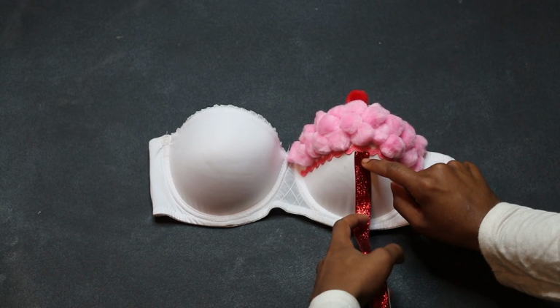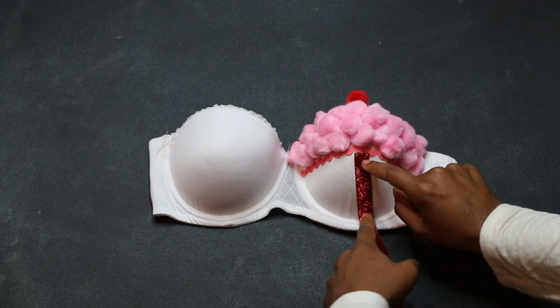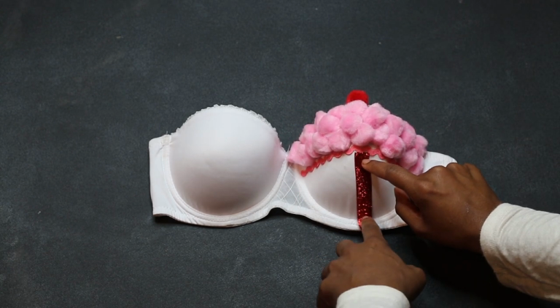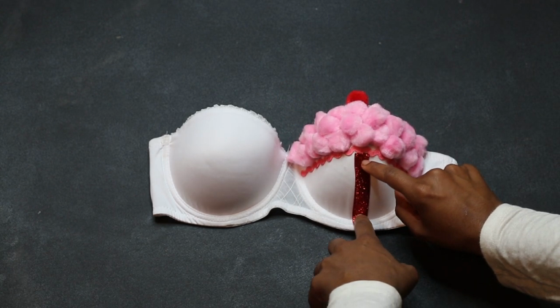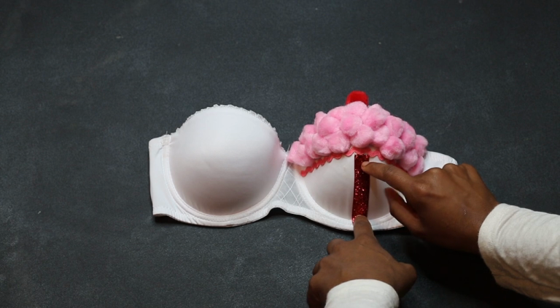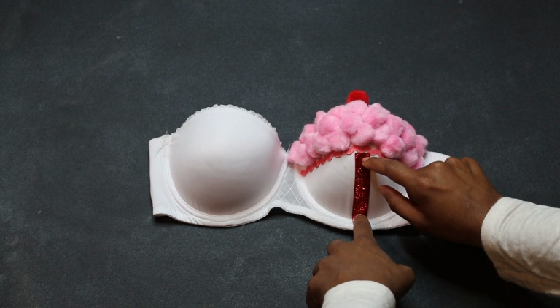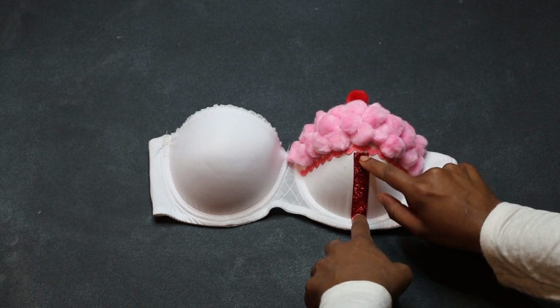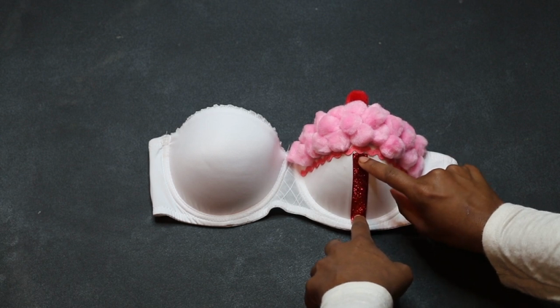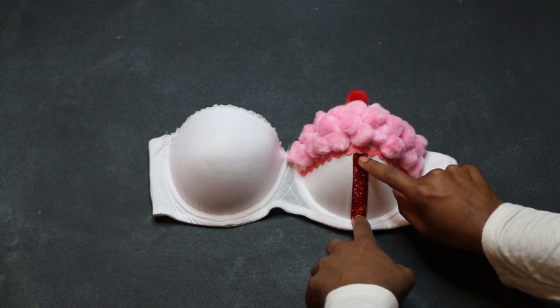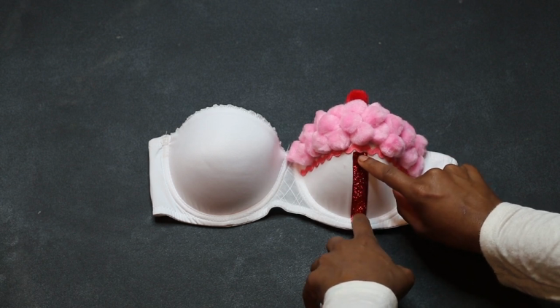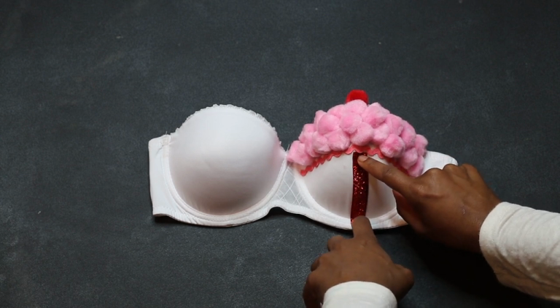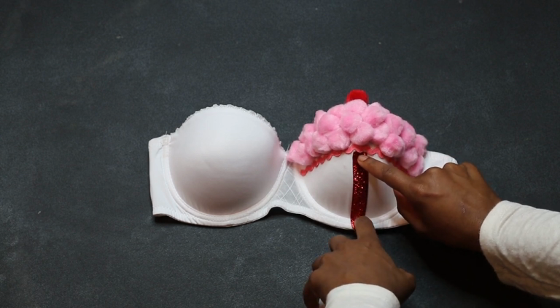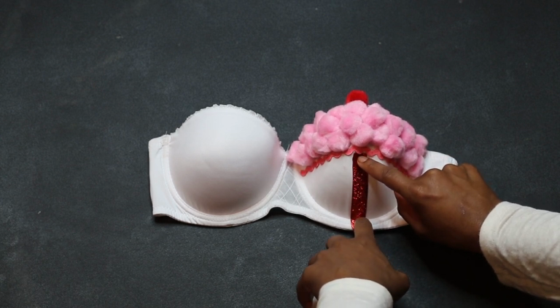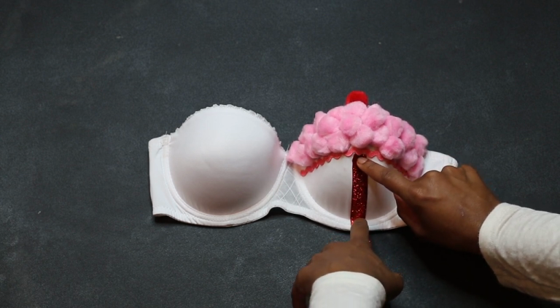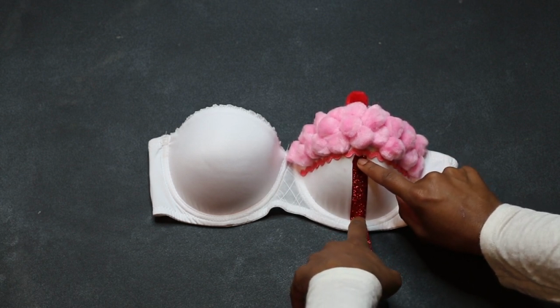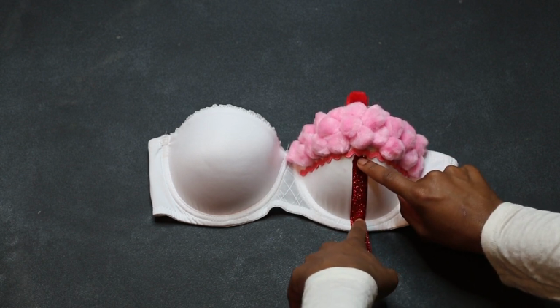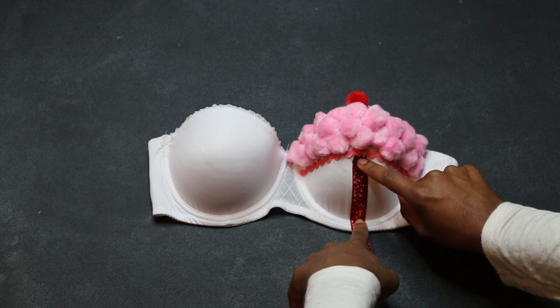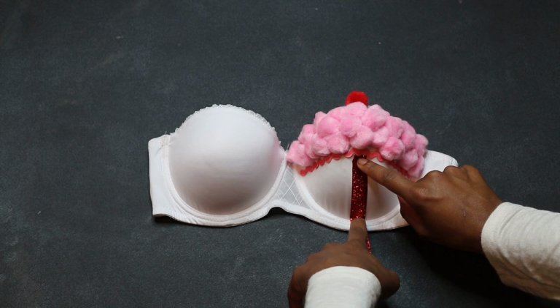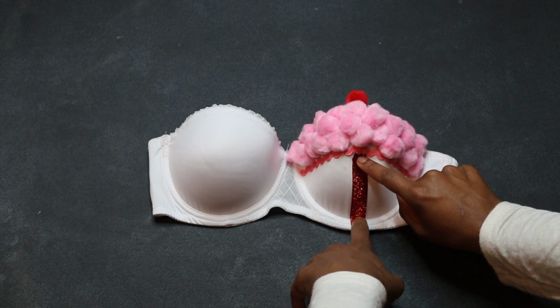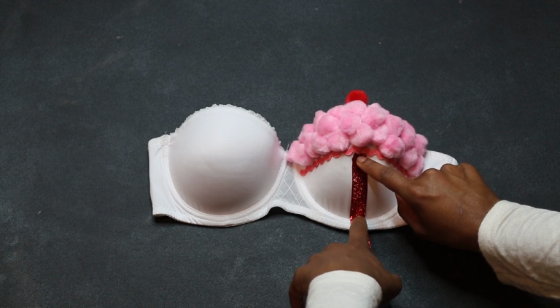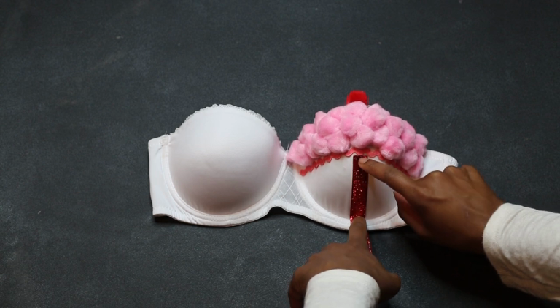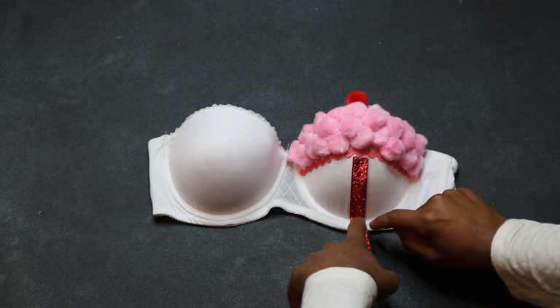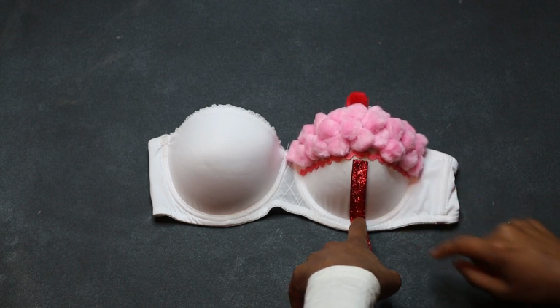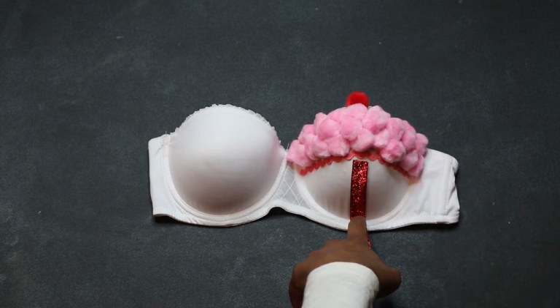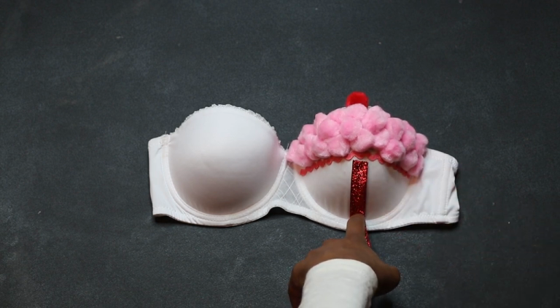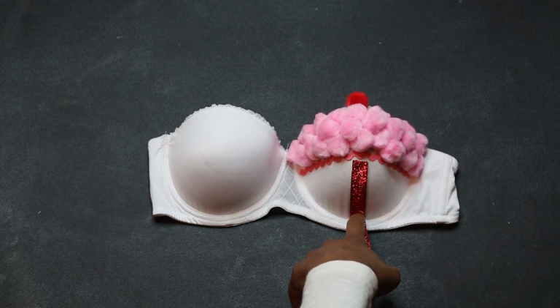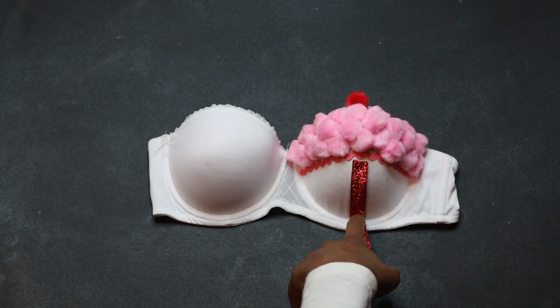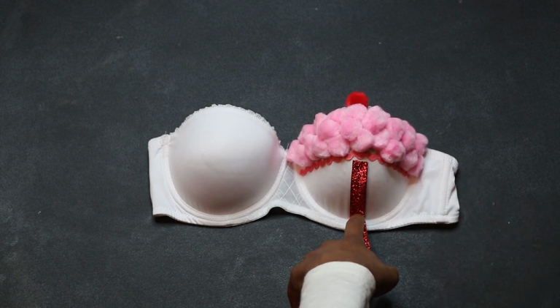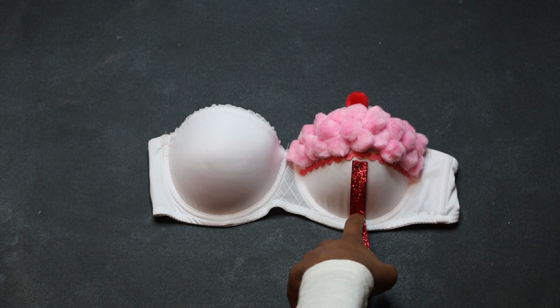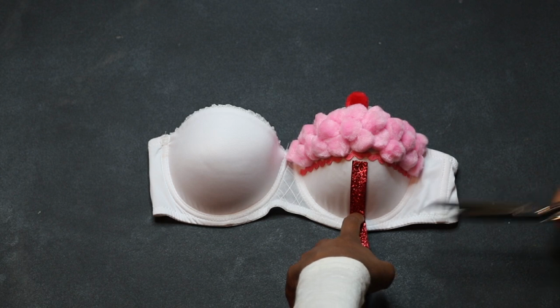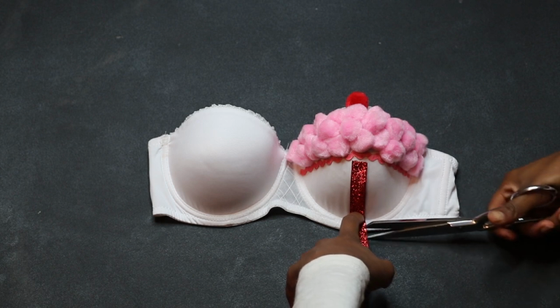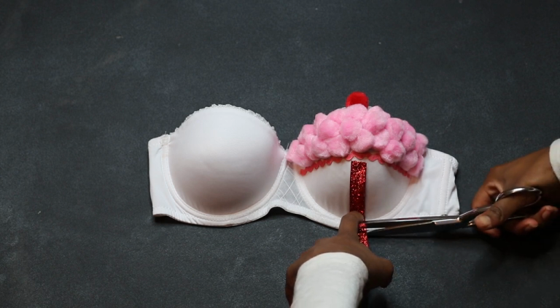Now it's time to put the stripes on the bottom of your cupcake. The mistake I mentioned earlier was that I should have actually done this step first instead of gluing the squiggly line on. But it's okay.